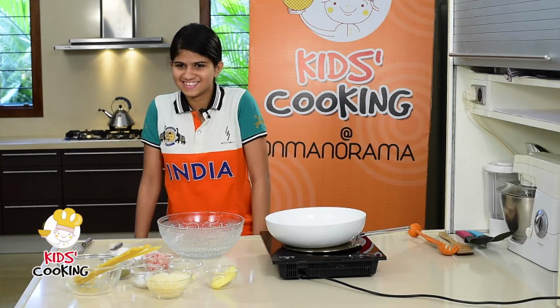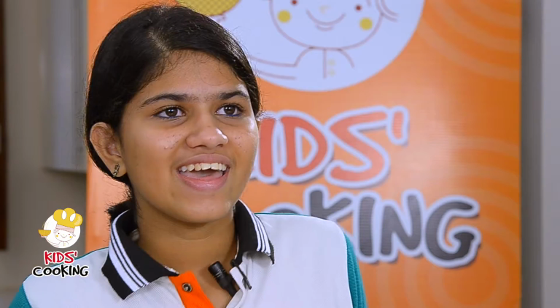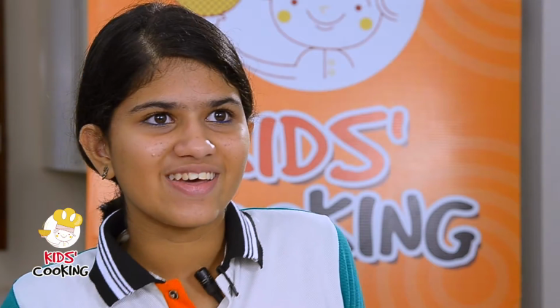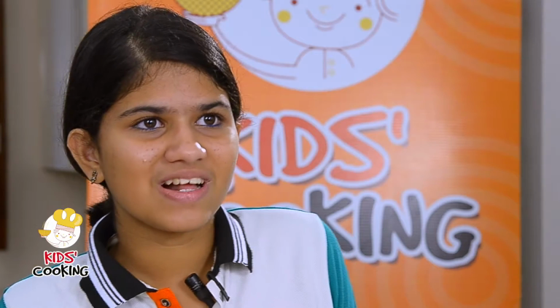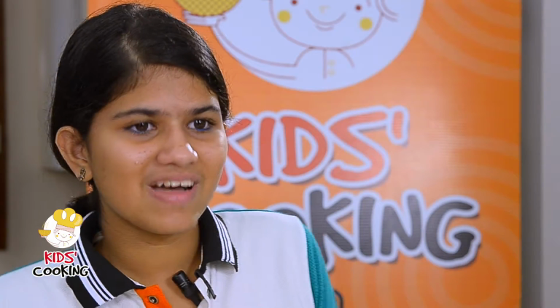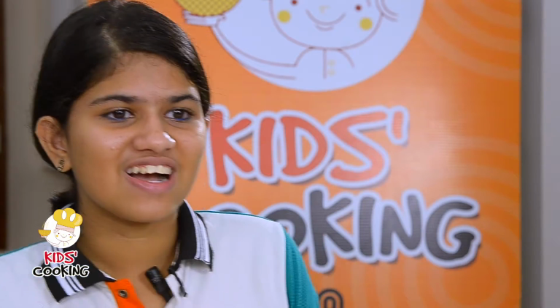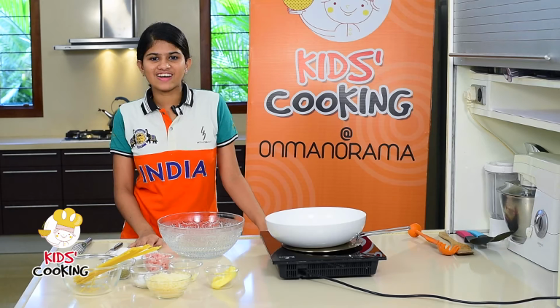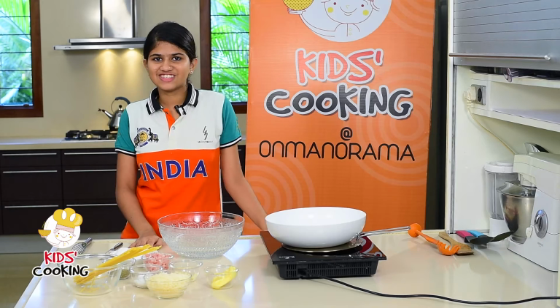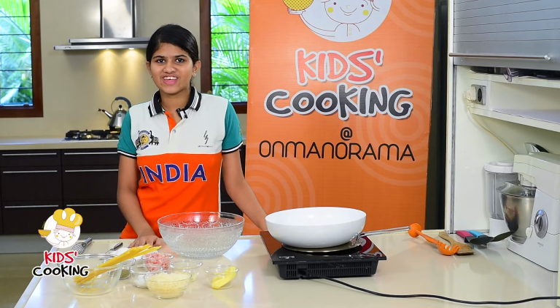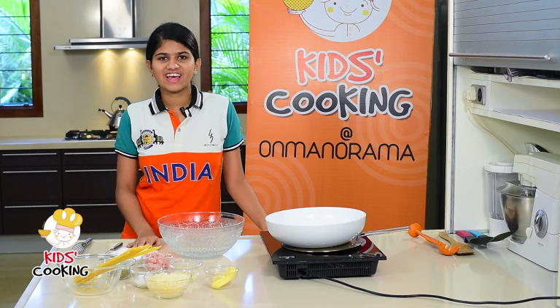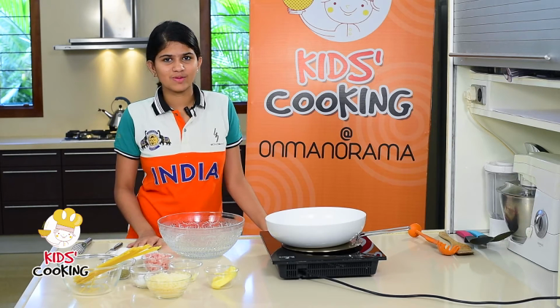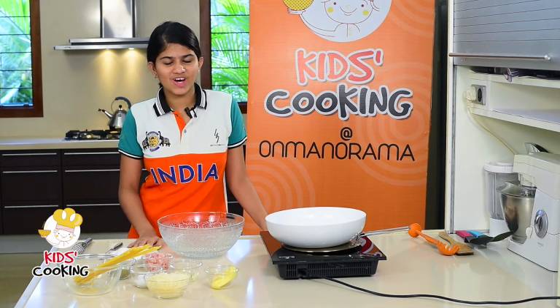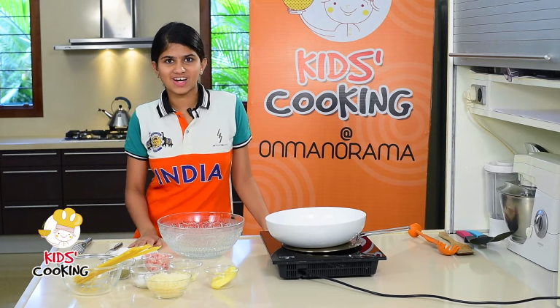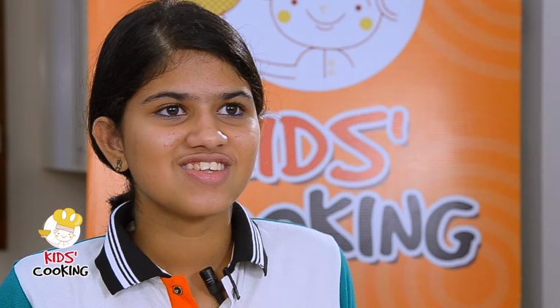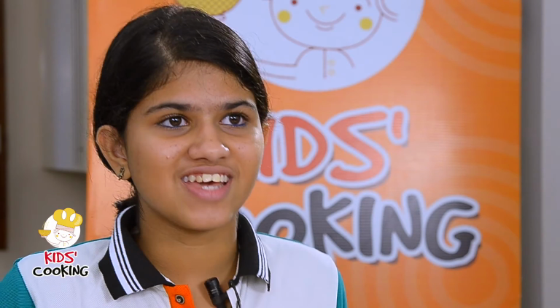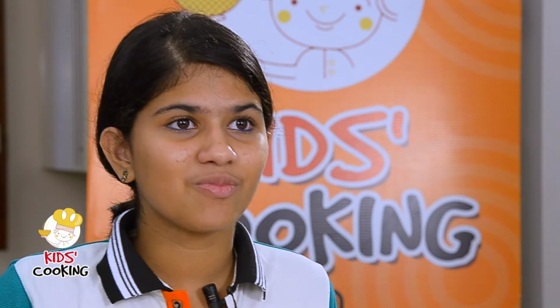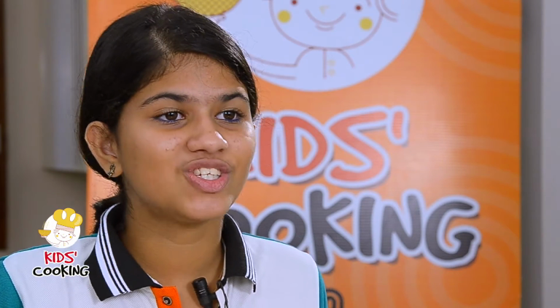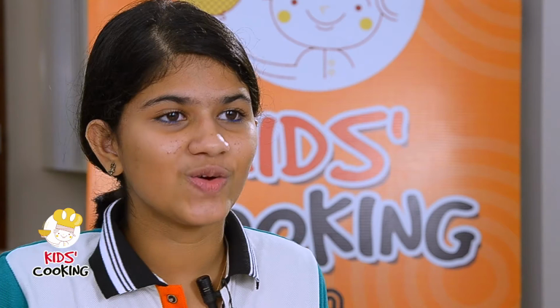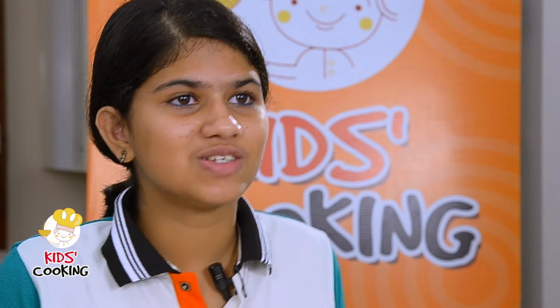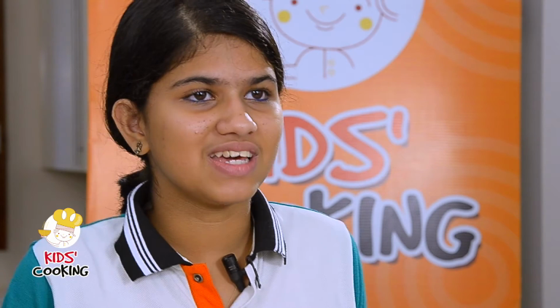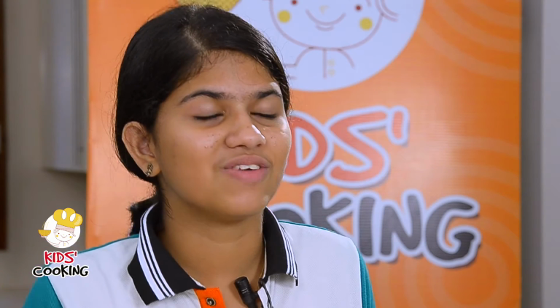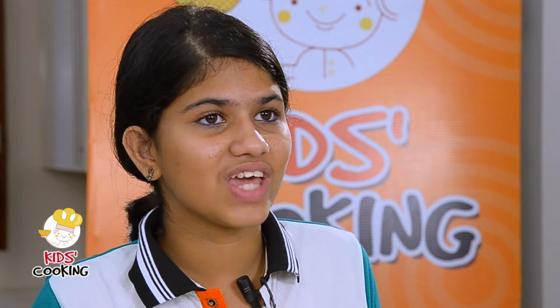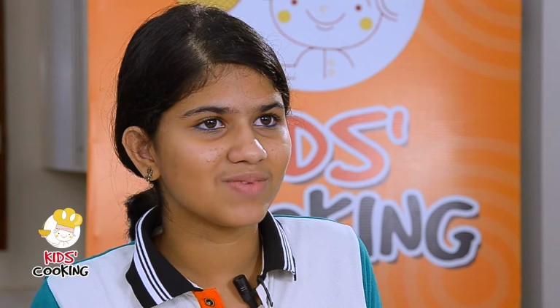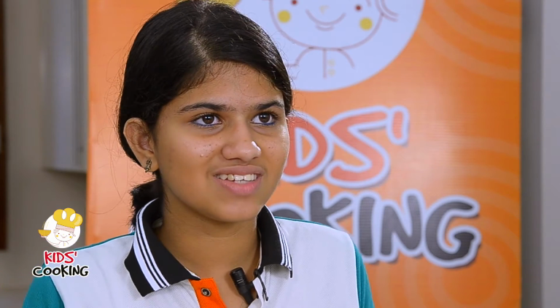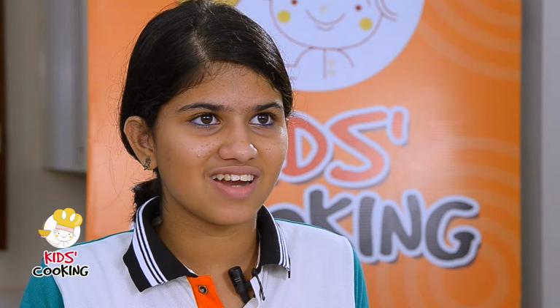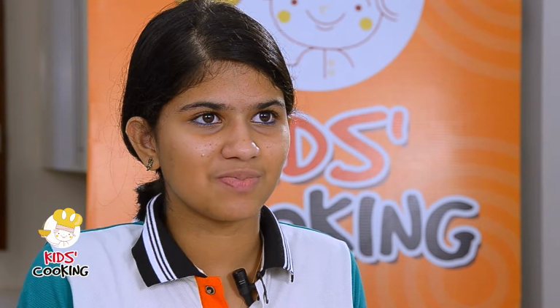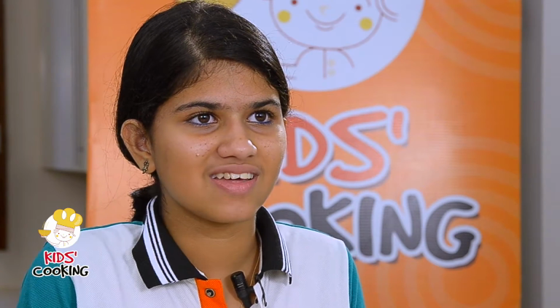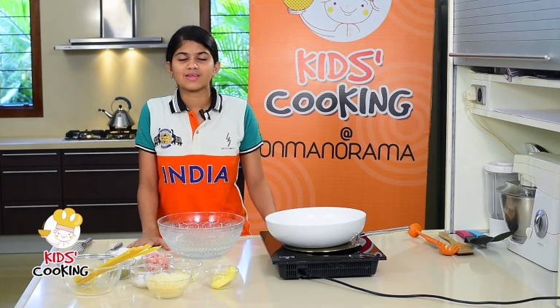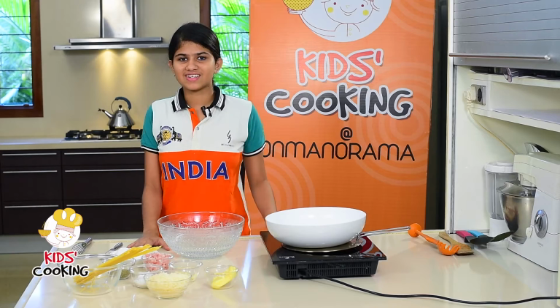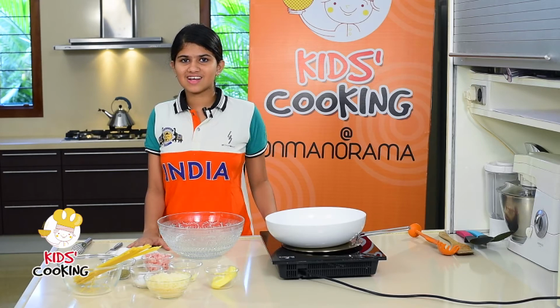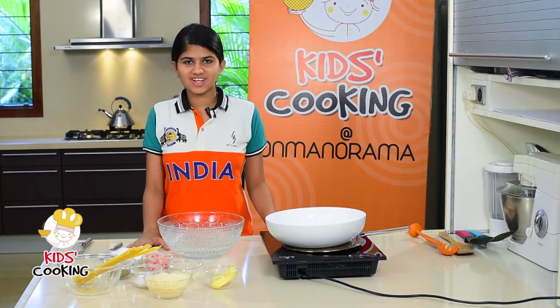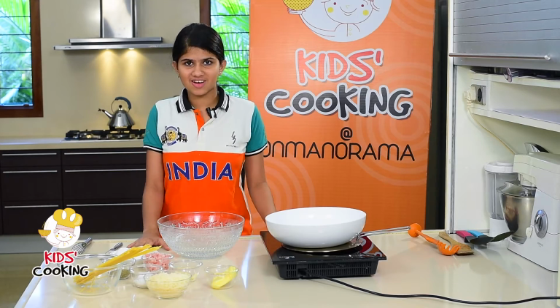Hey, welcome back on Kids Cooking at On Manorama. Today I'm going to show you how to make my favorite pasta recipe, the pasta carbonara.